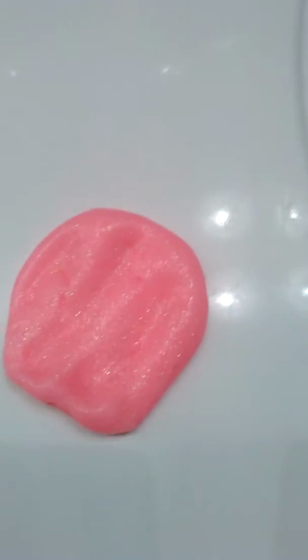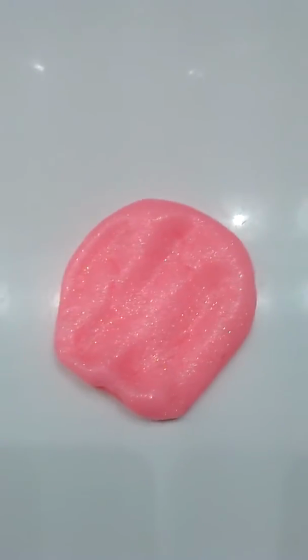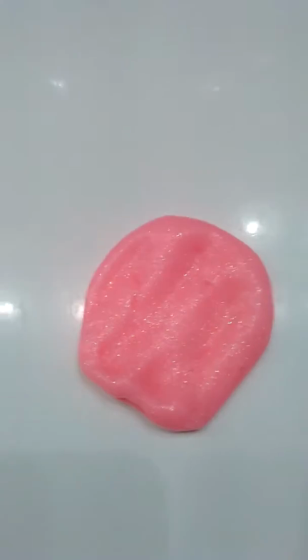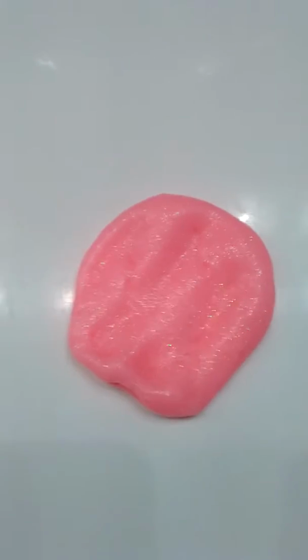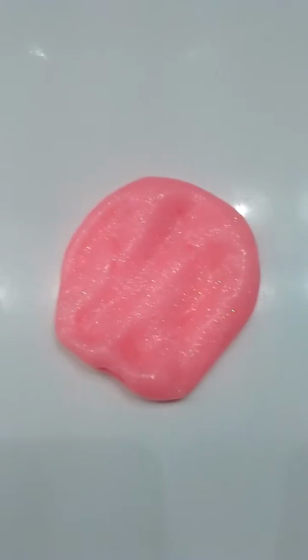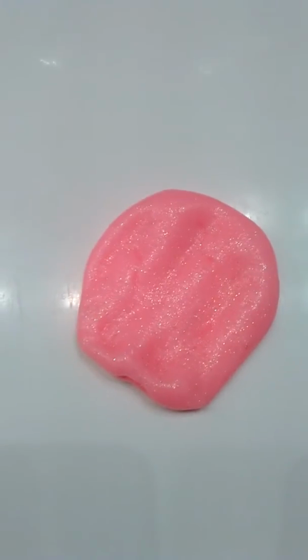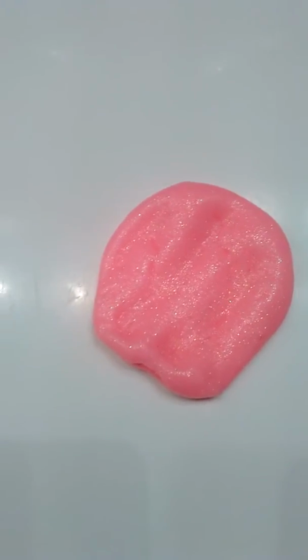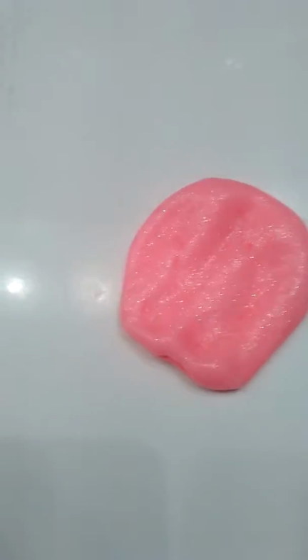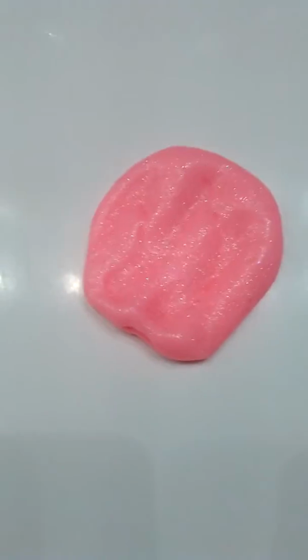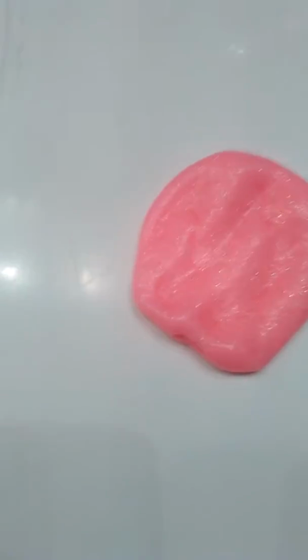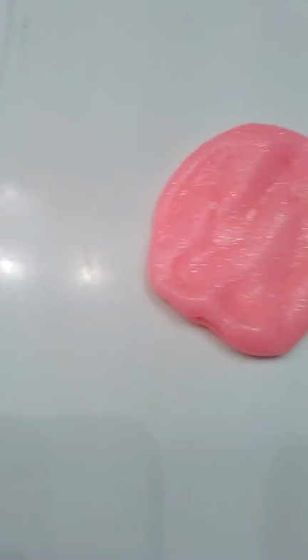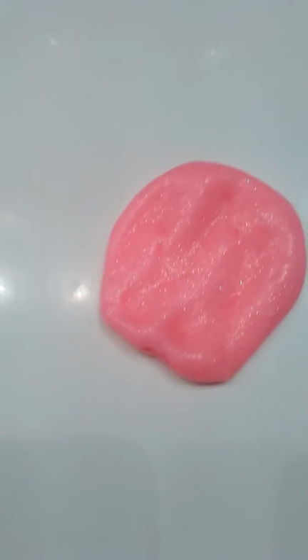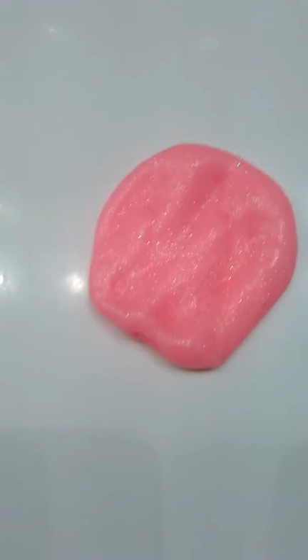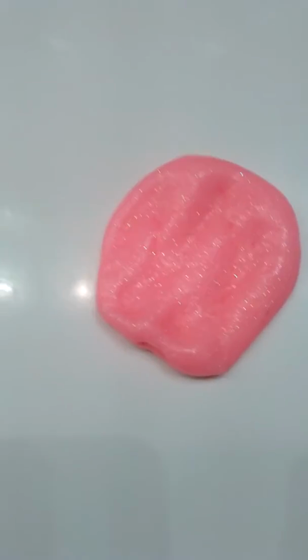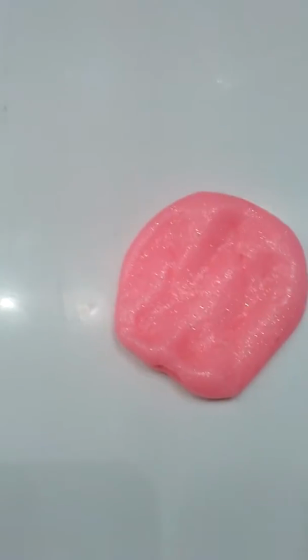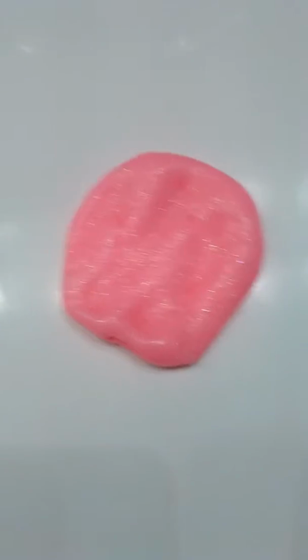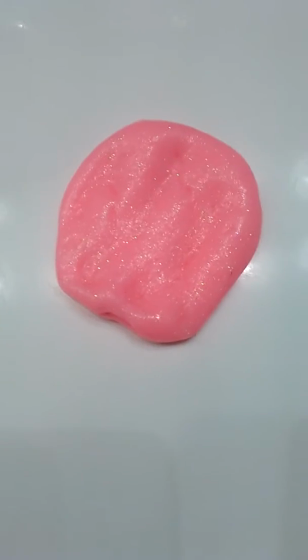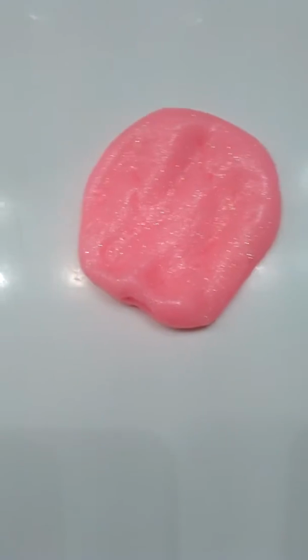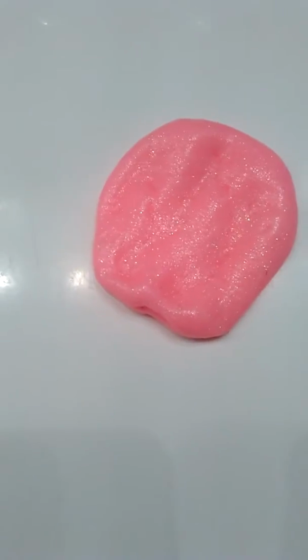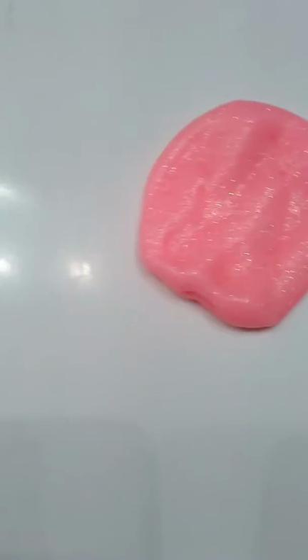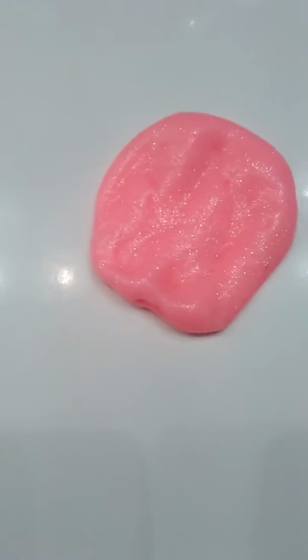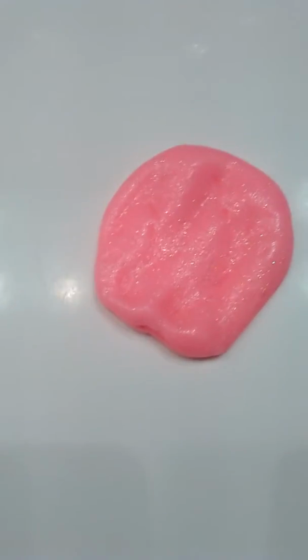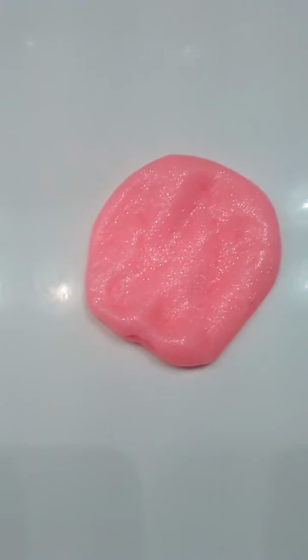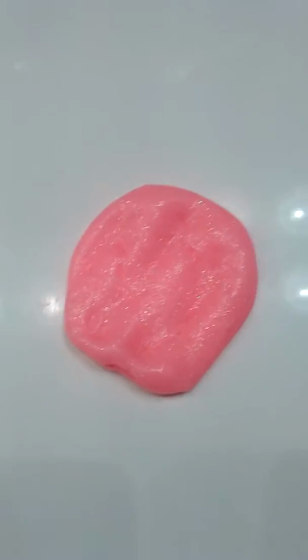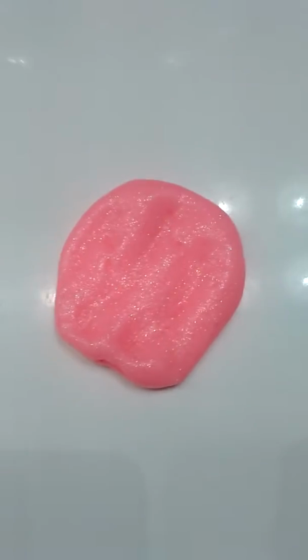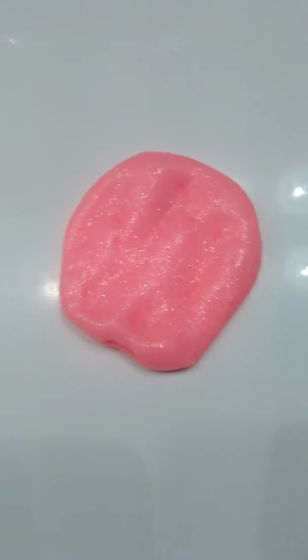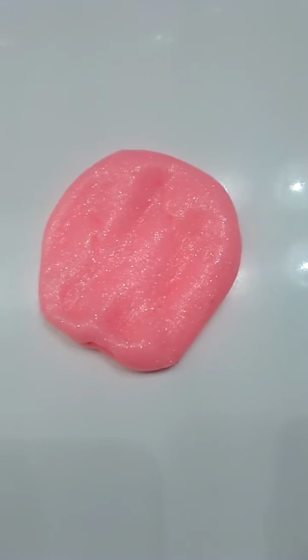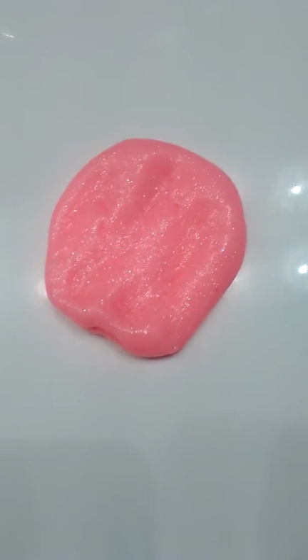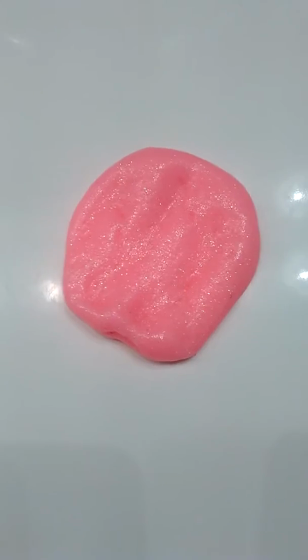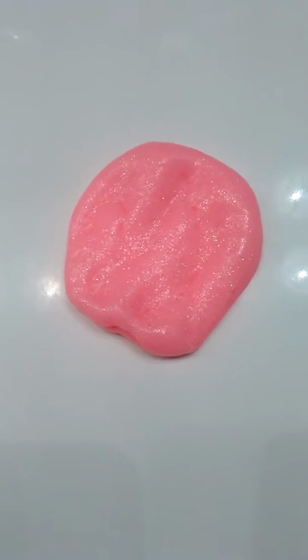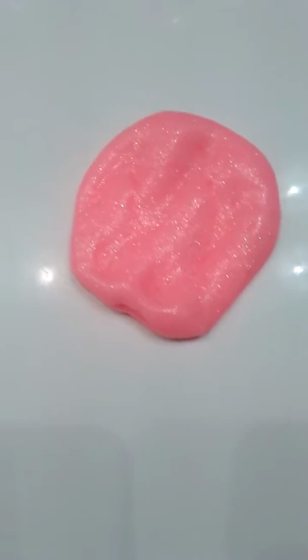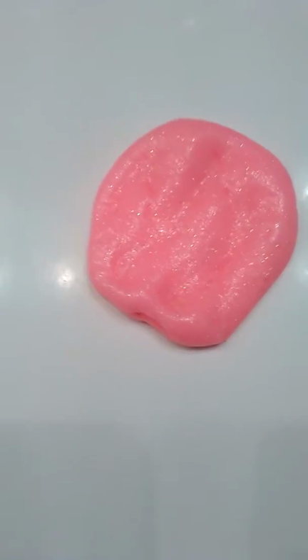So I got this from Walmart and it was like this glow-in-the-dark glue and I made it into slime. Sorry, I couldn't film the video of me making it because I lost my tripod.